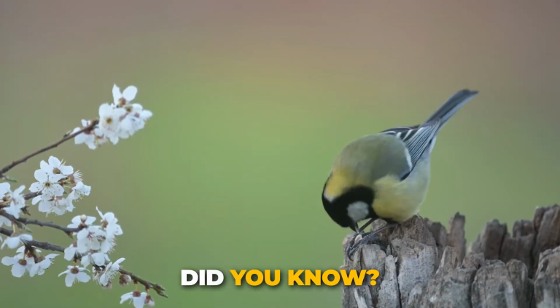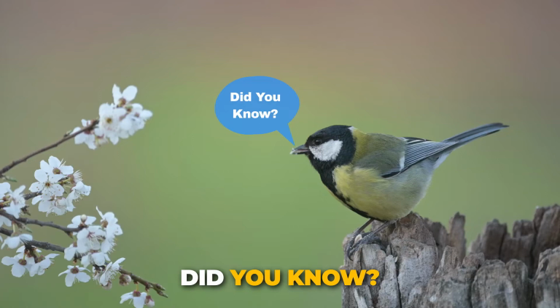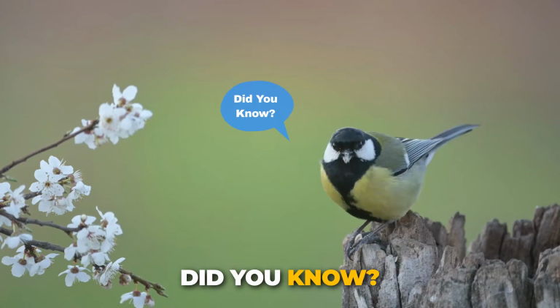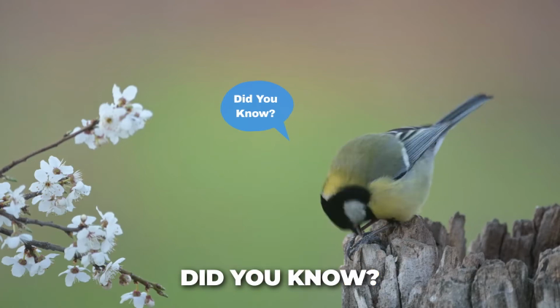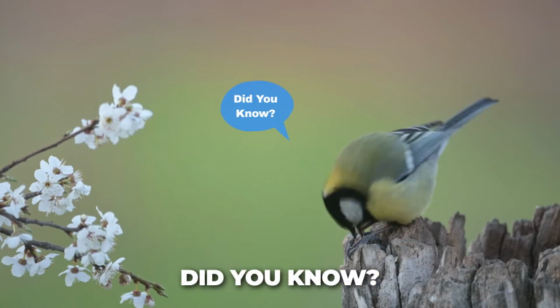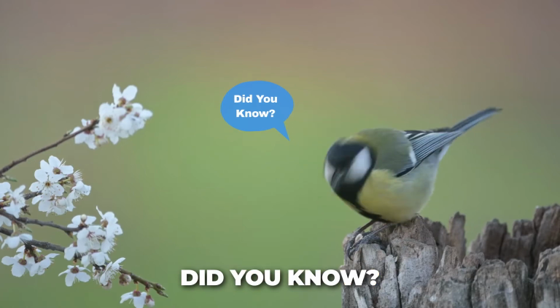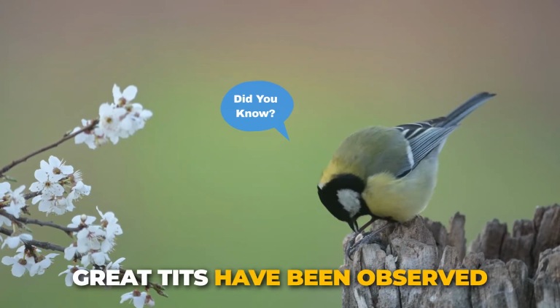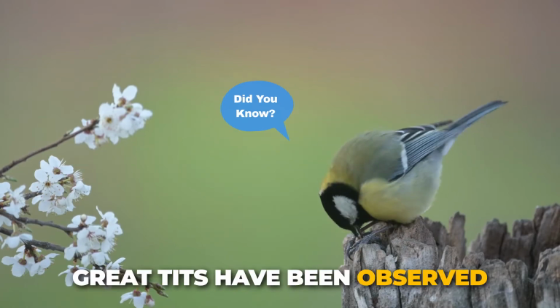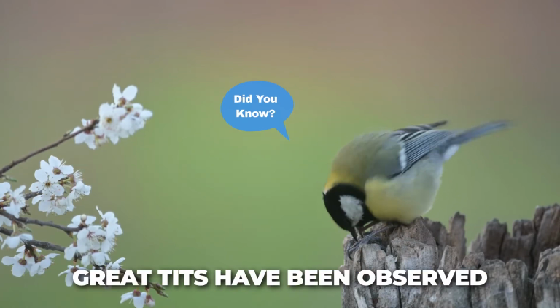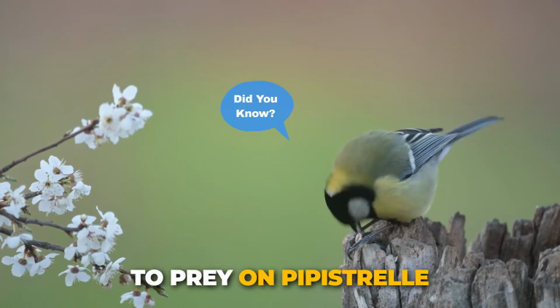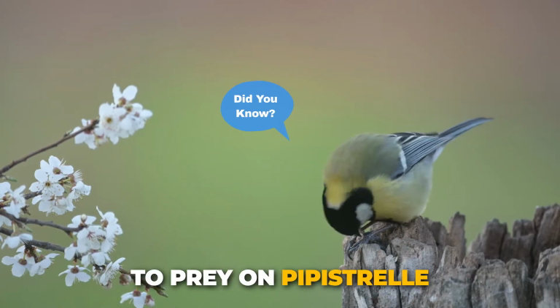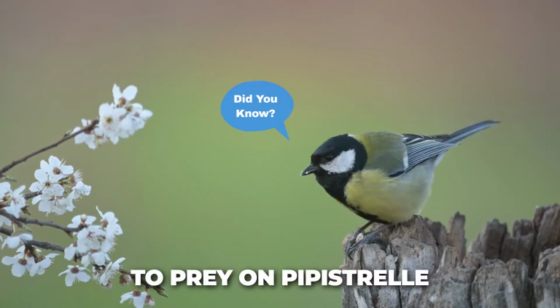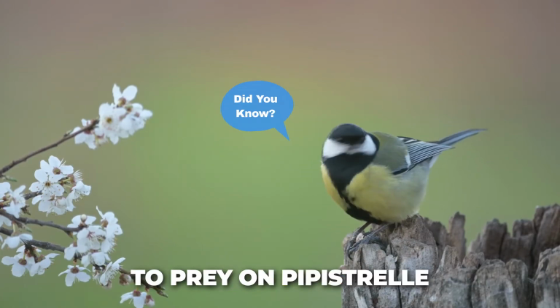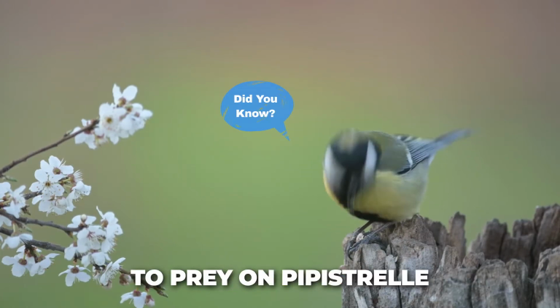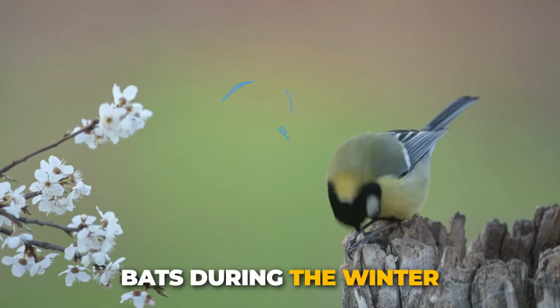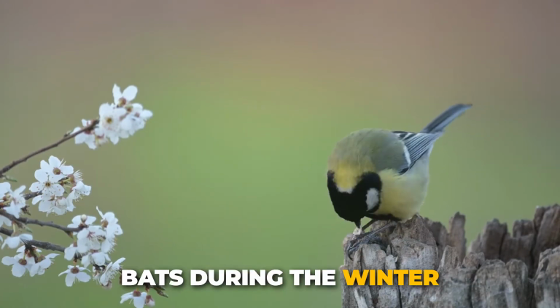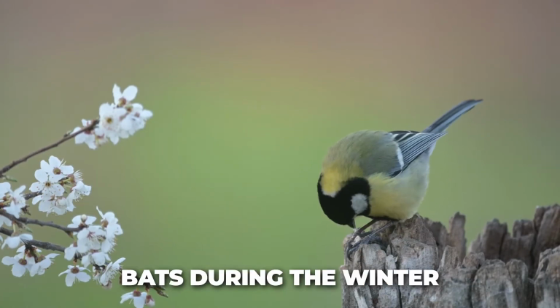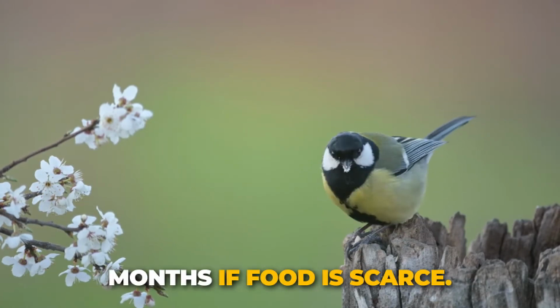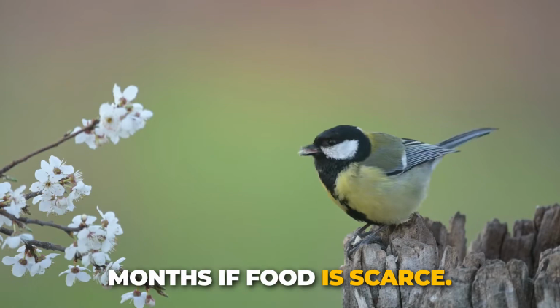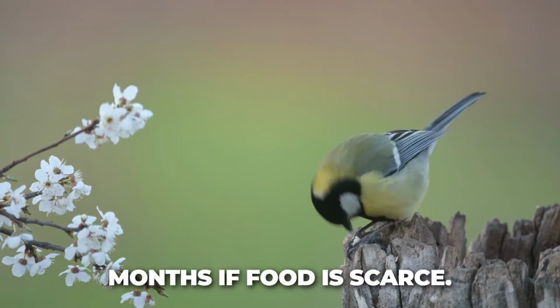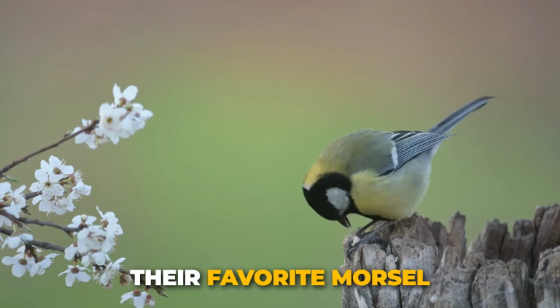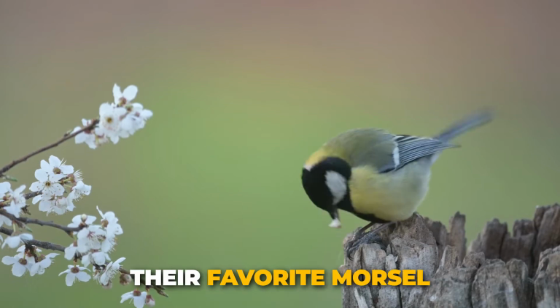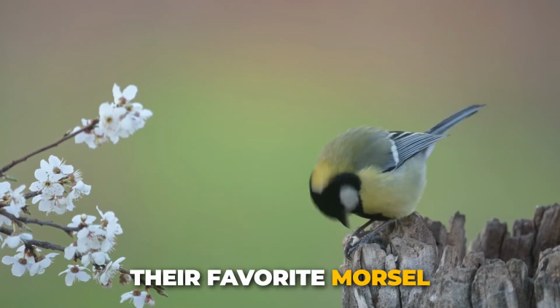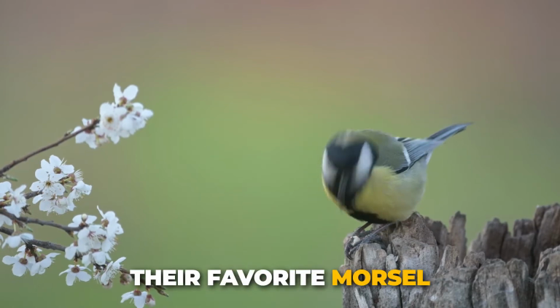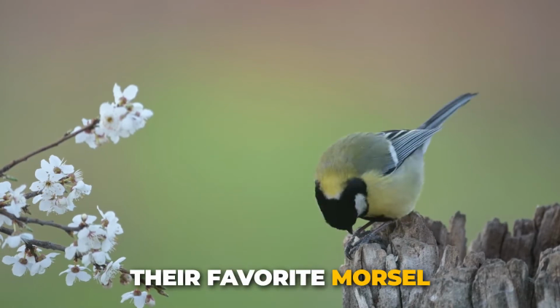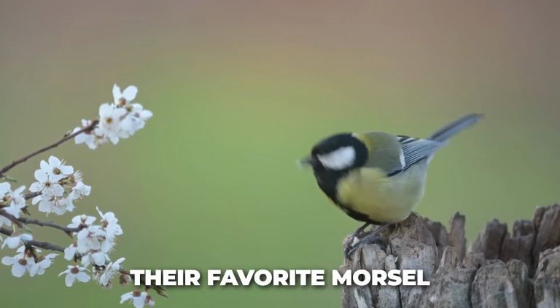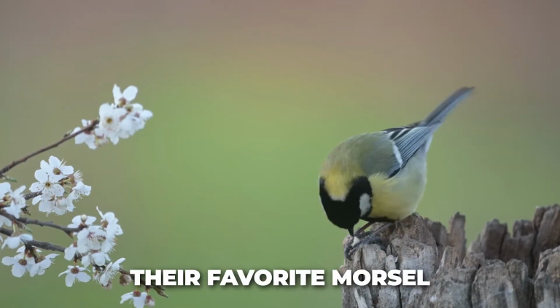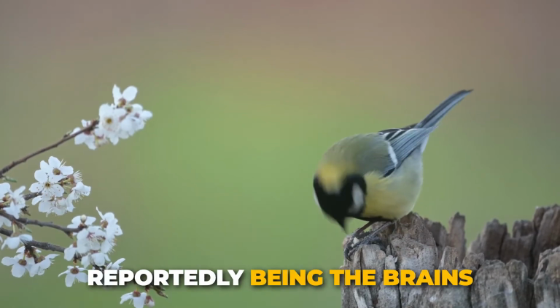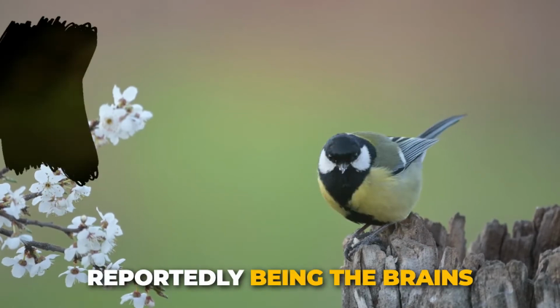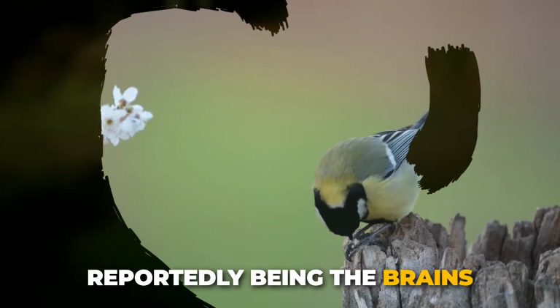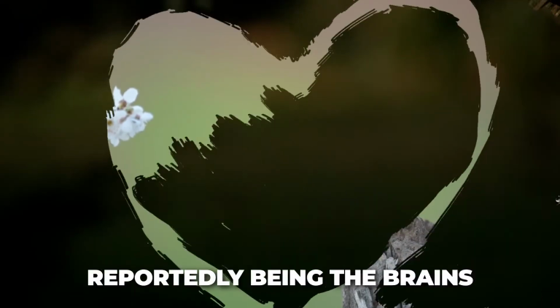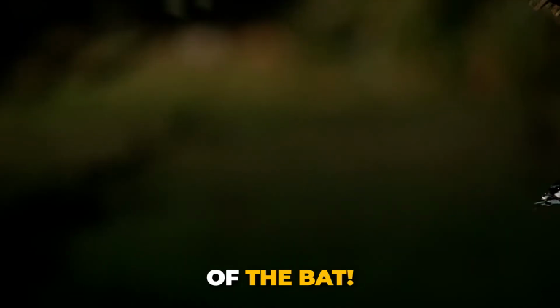Did you know? Great tits have been observed to prey on pipistrelle bats during the winter months if food is scarce, their favourite morsel reportedly being the brains of the bat.